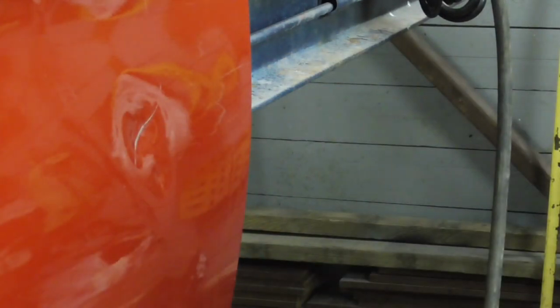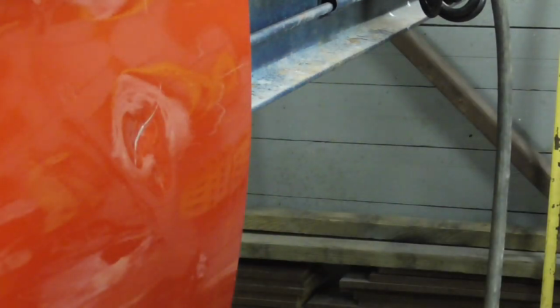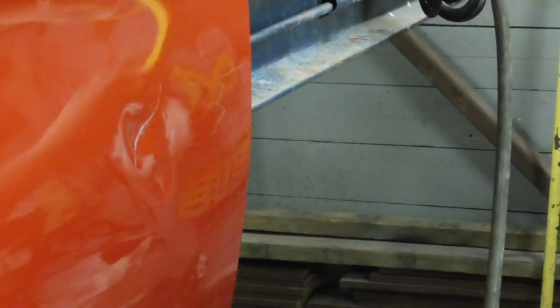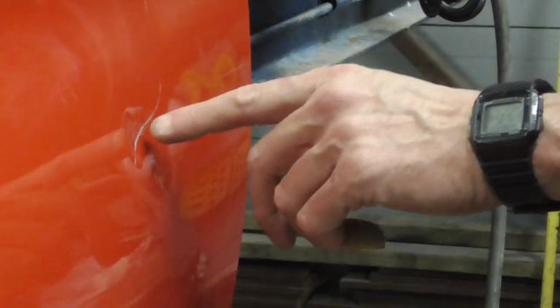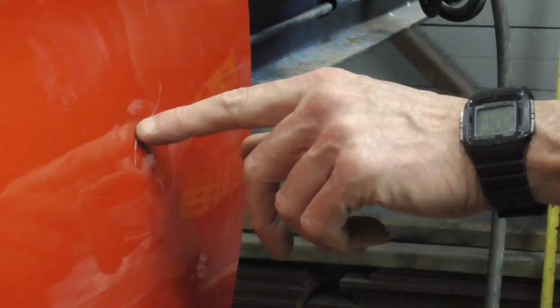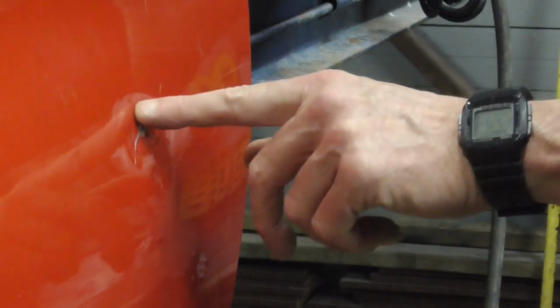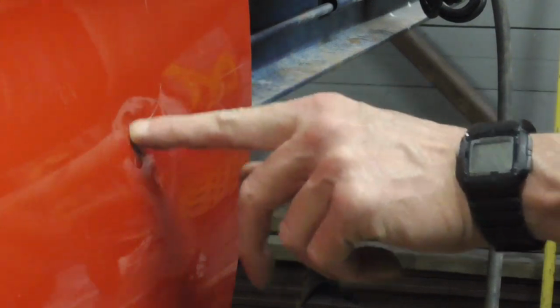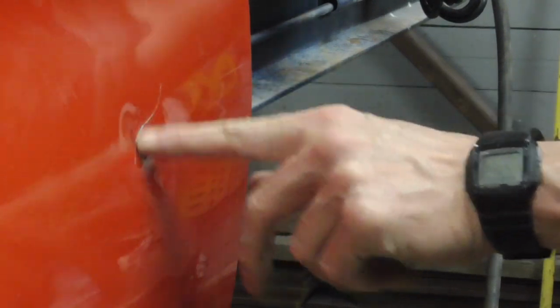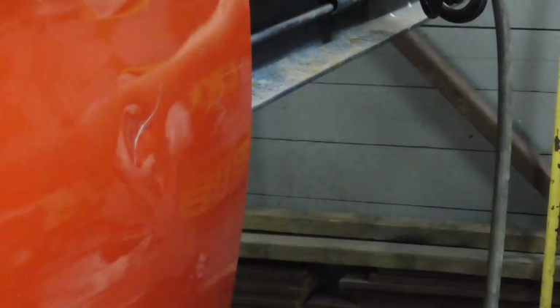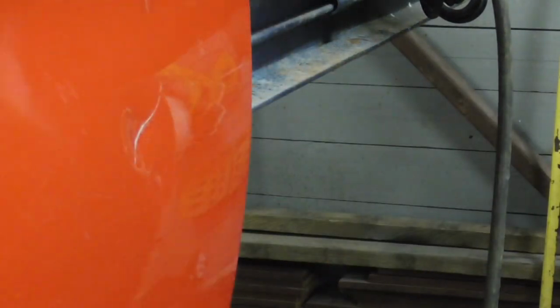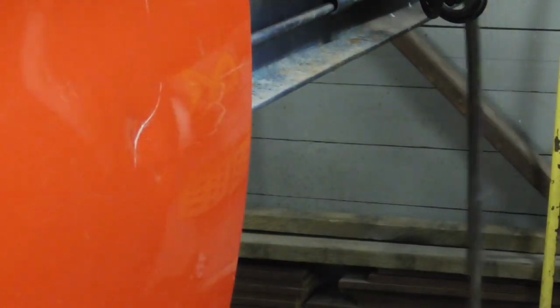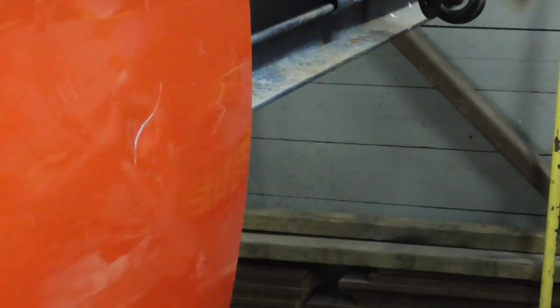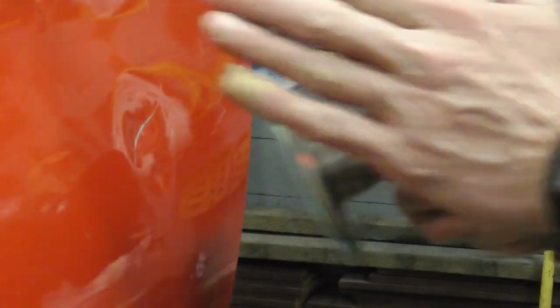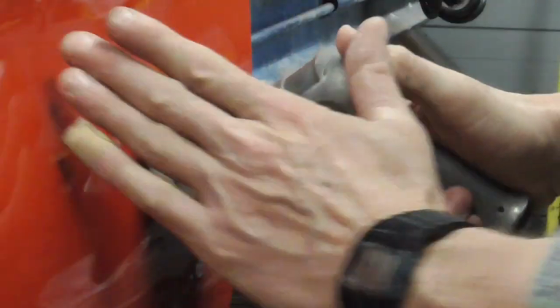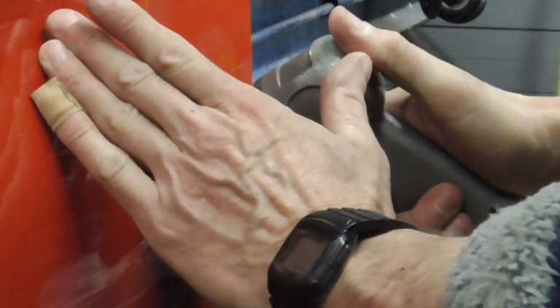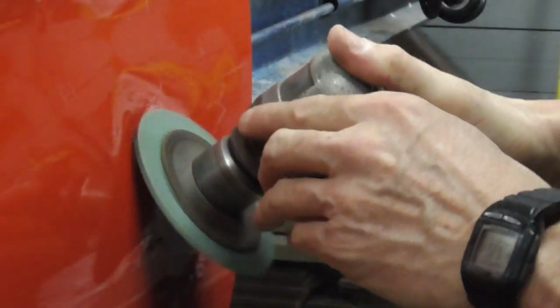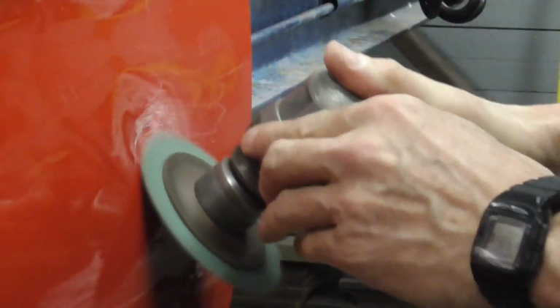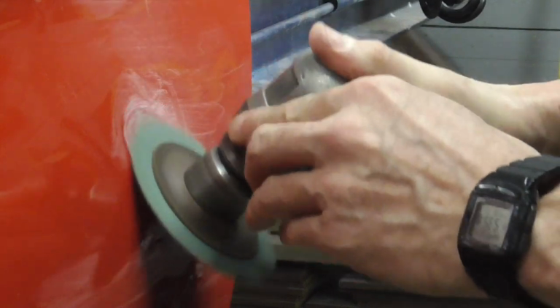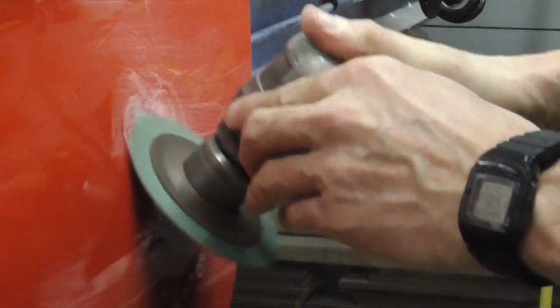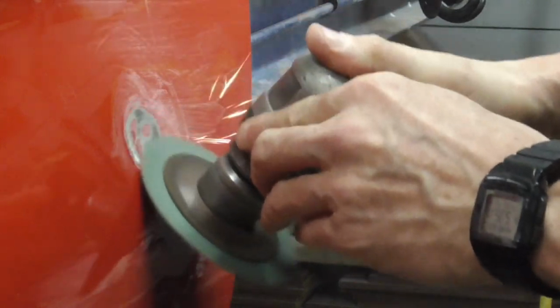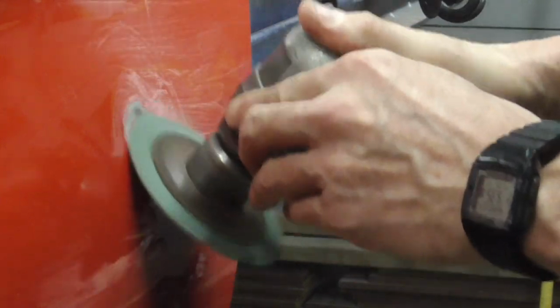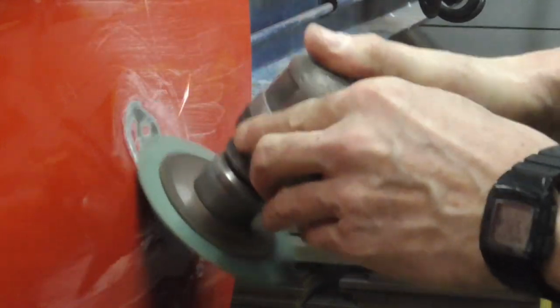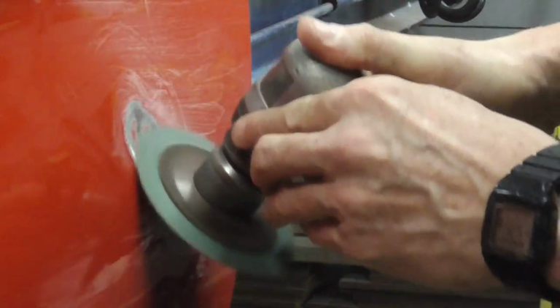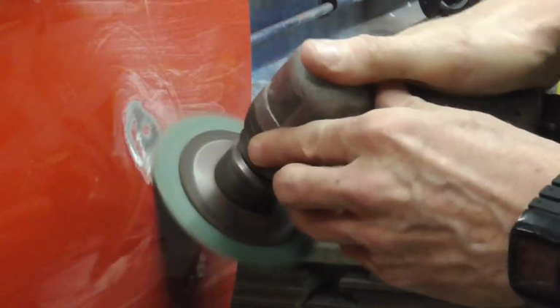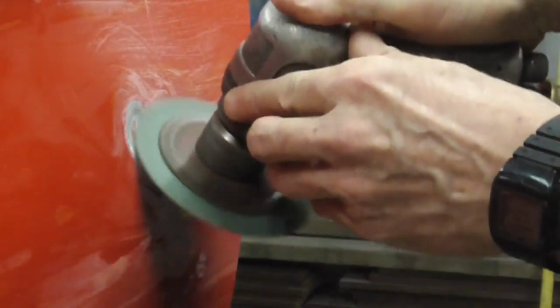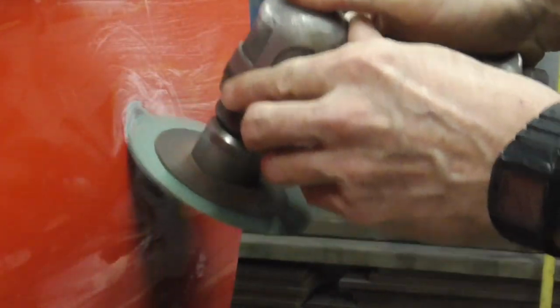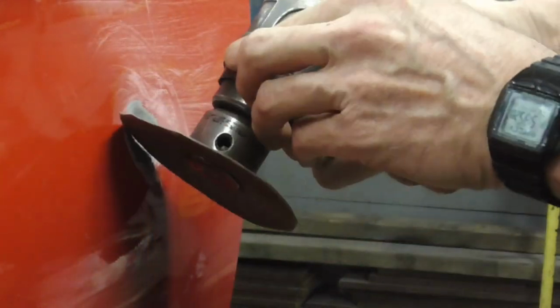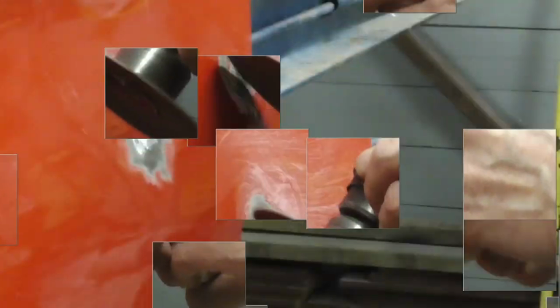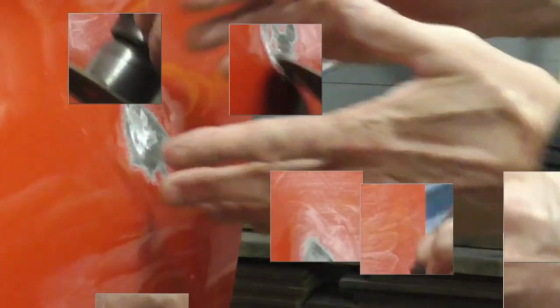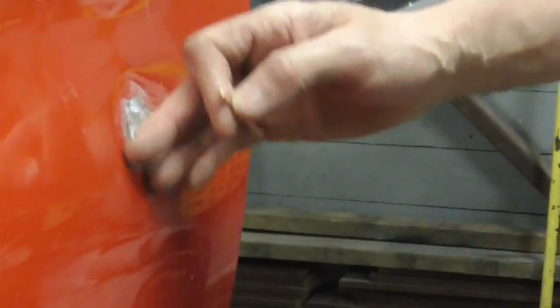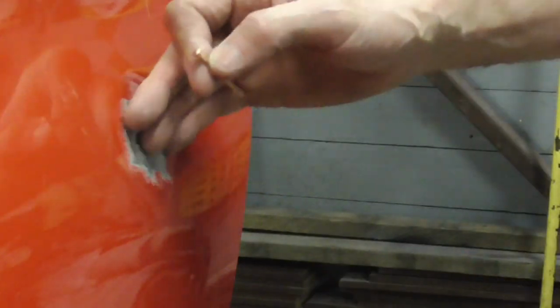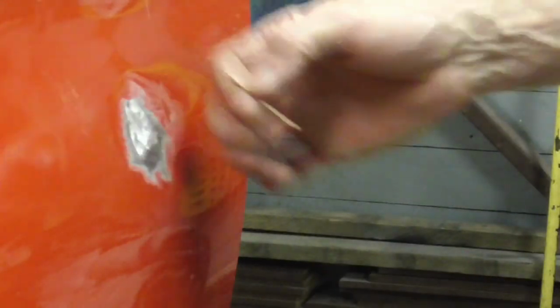So the first step is to just grind this clean. After you get it ground clean,